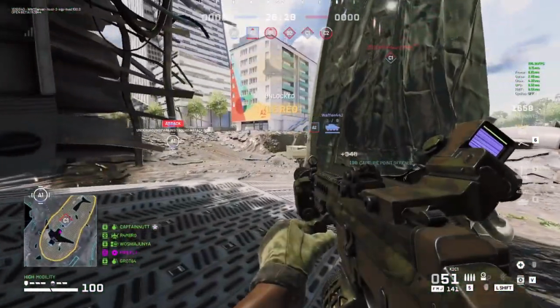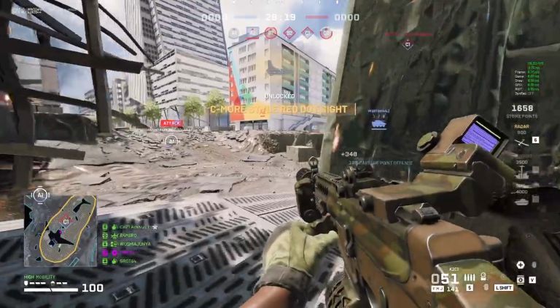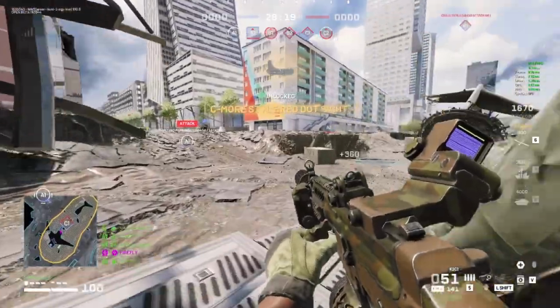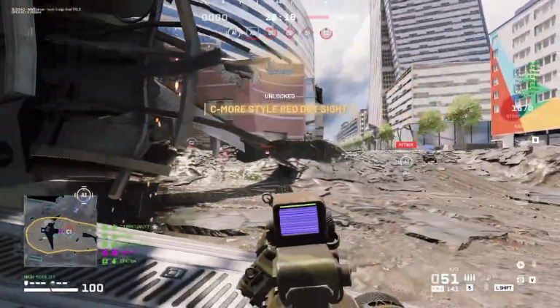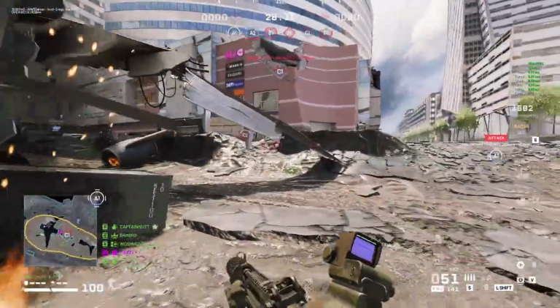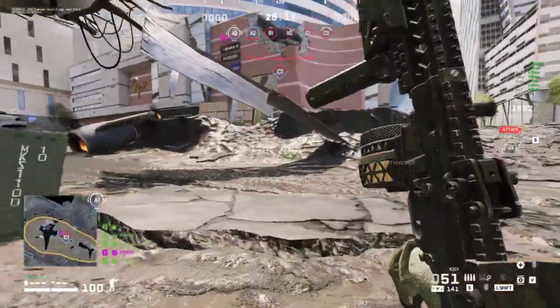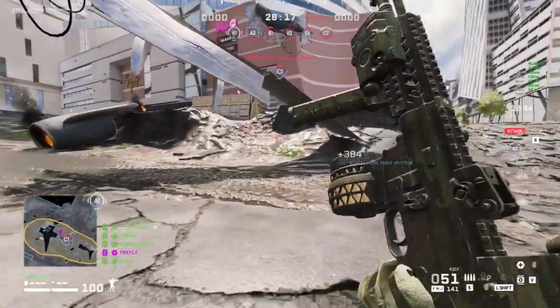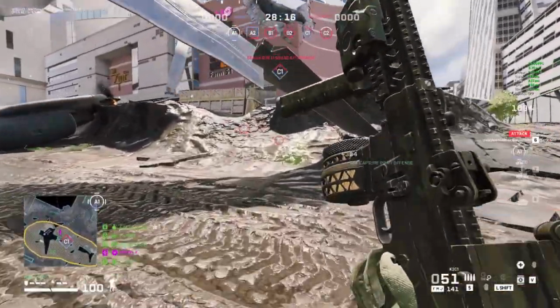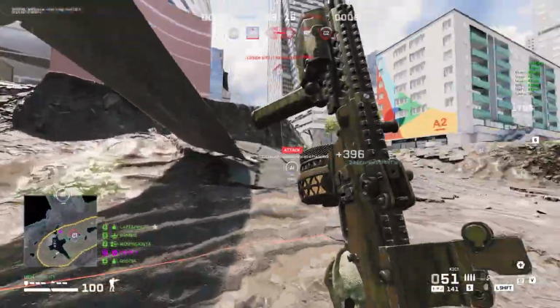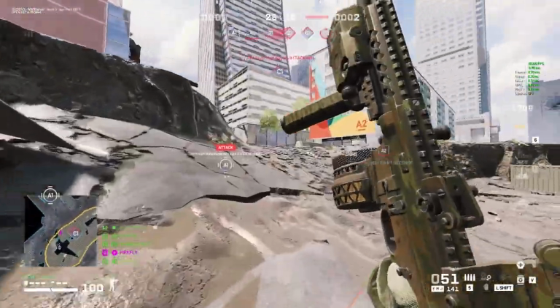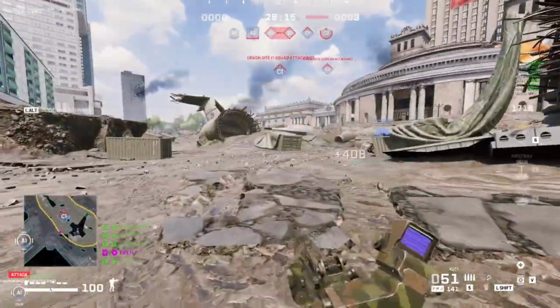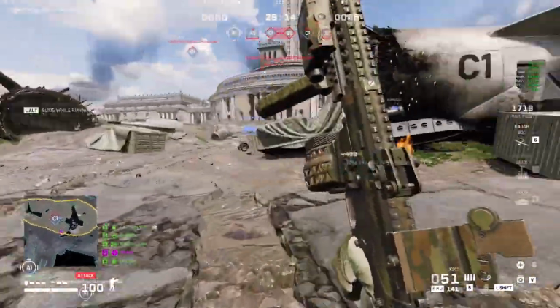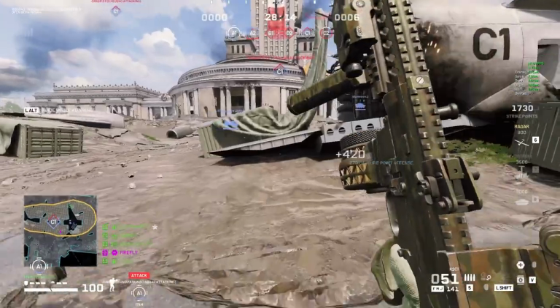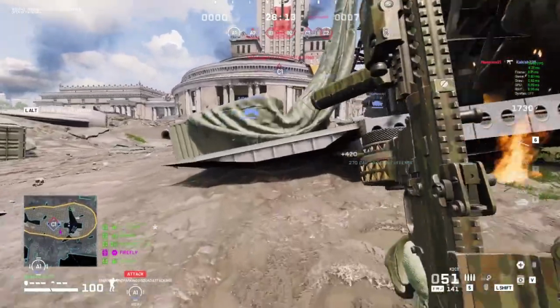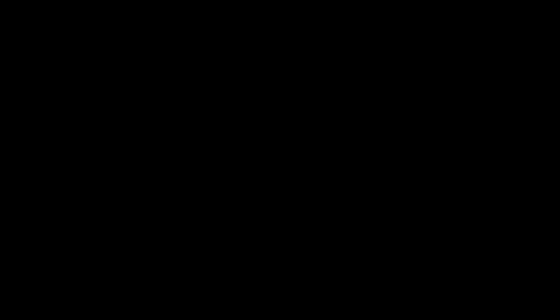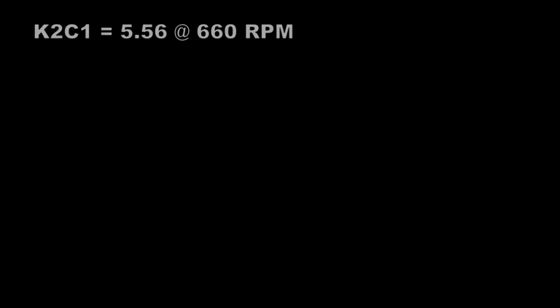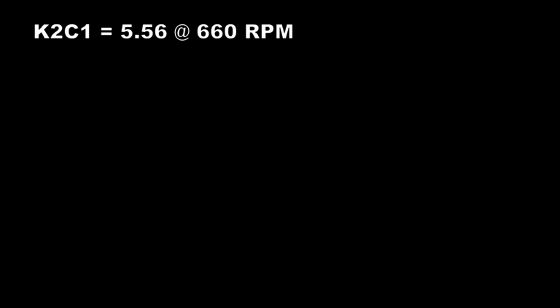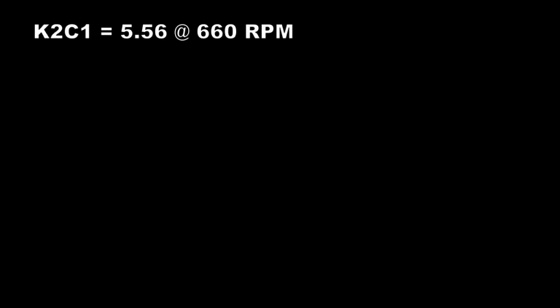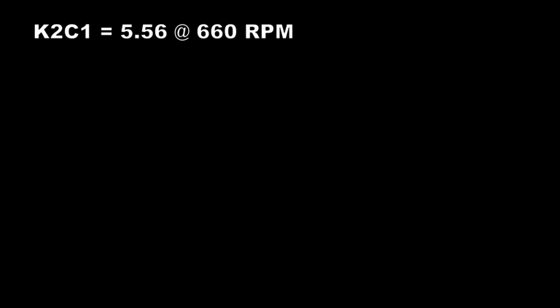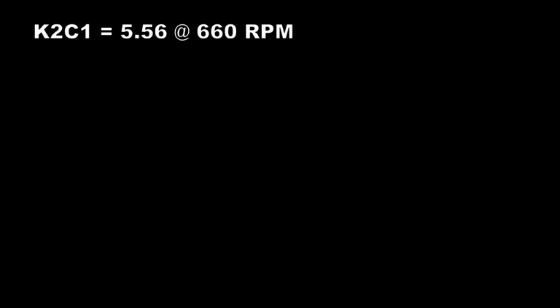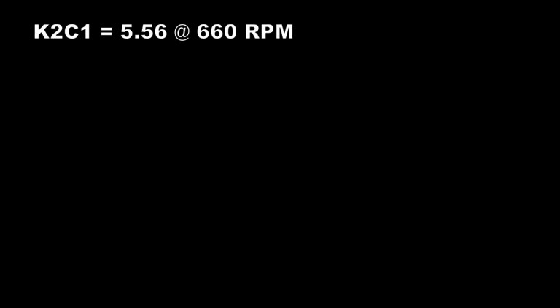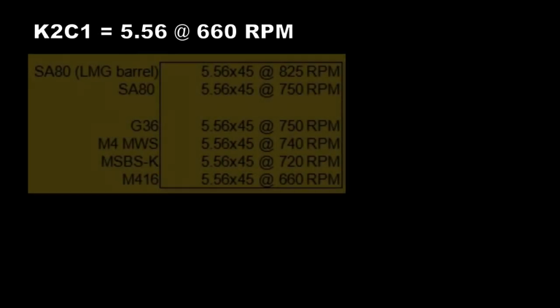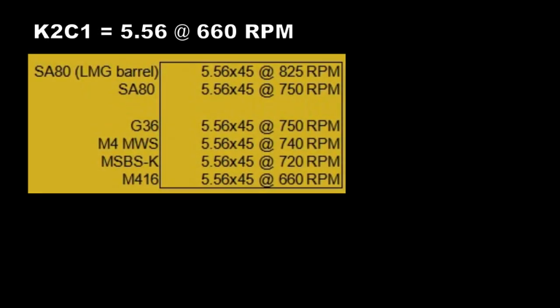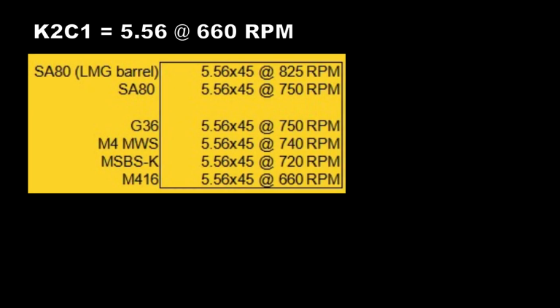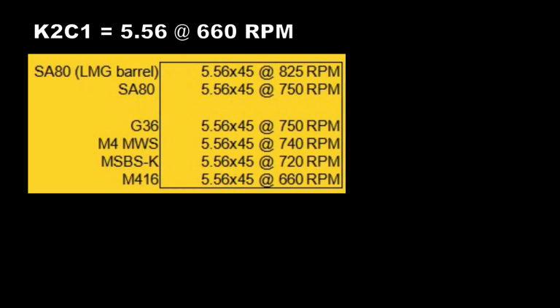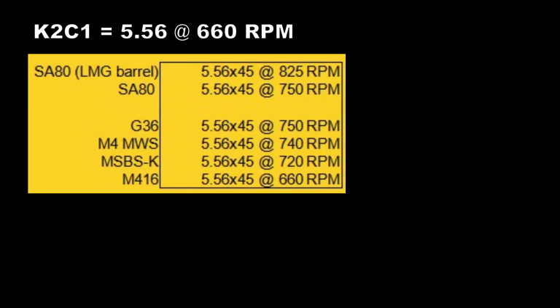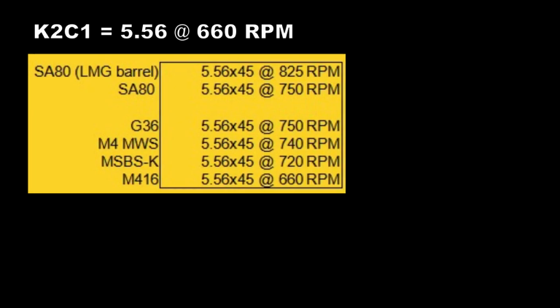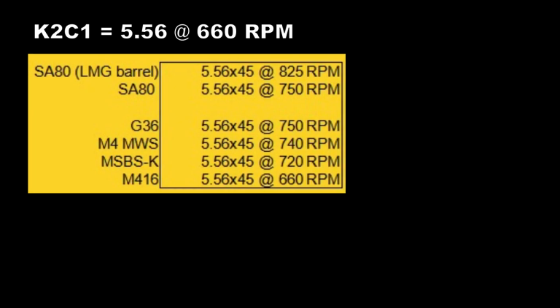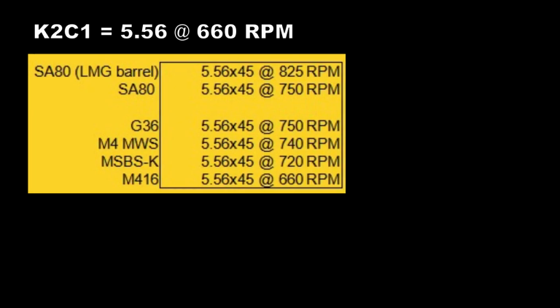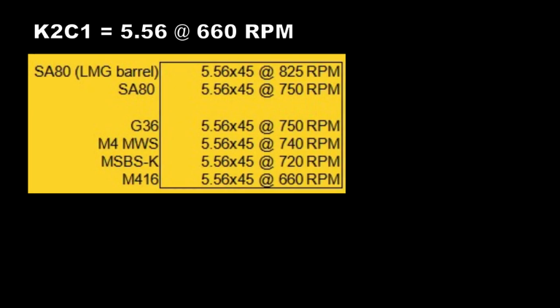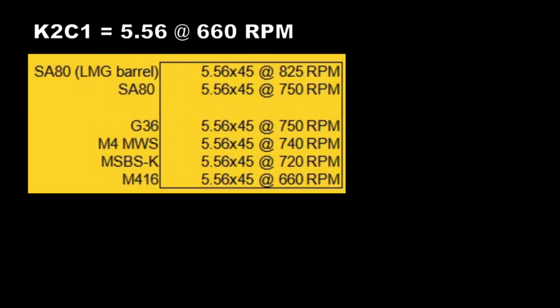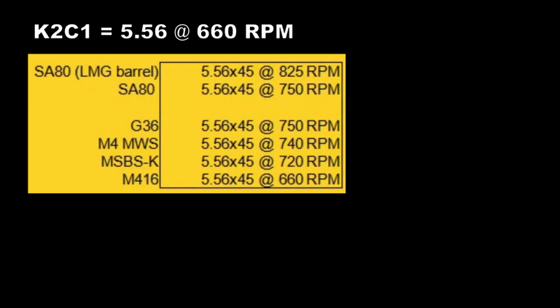For starters, the K2C1 has very weak firepower because it has an extremely low rate of fire. The K2C1 fires 5.56 rounds at 660 RPM, which is tied with the M4-16 as the slowest across all 5.56 weapons.